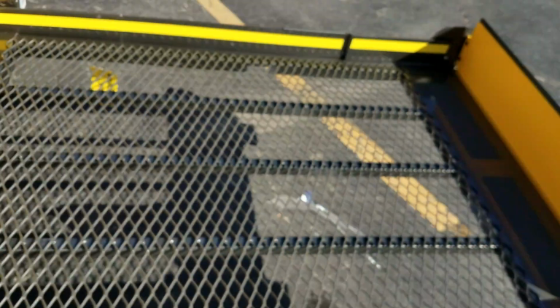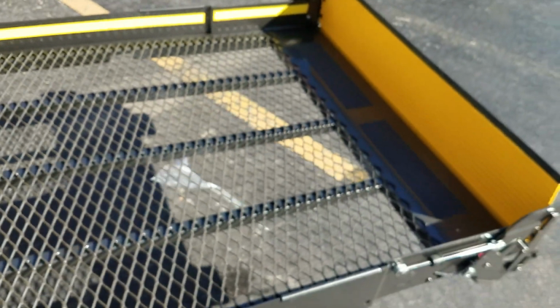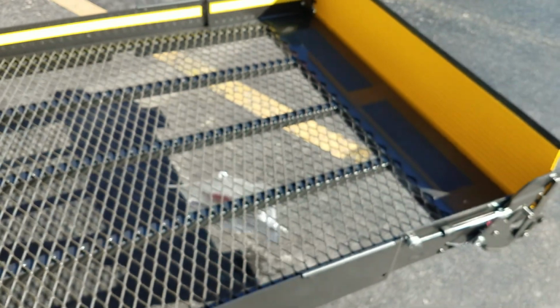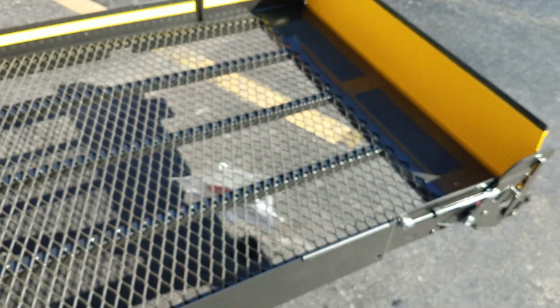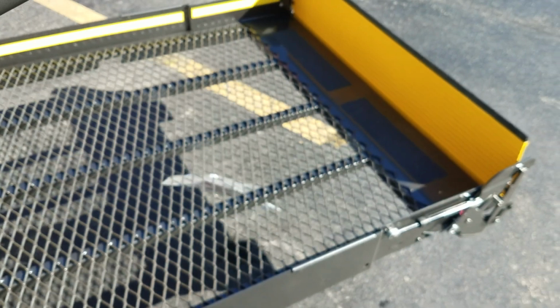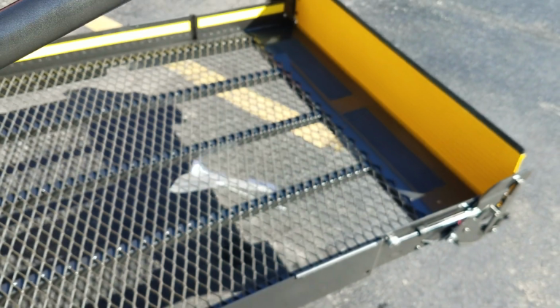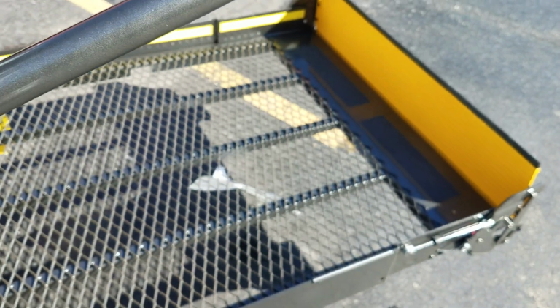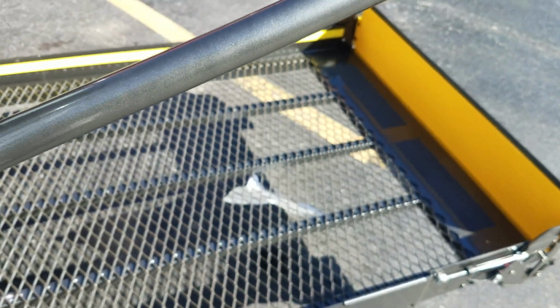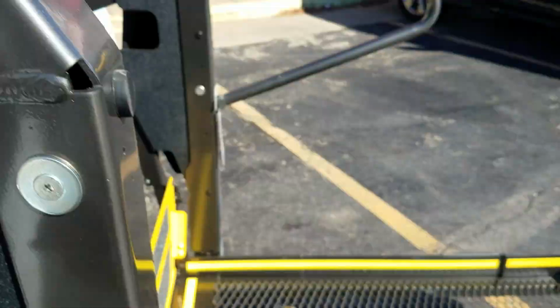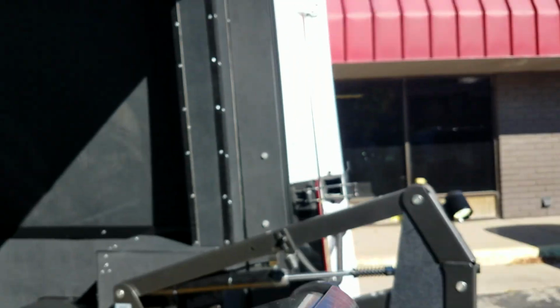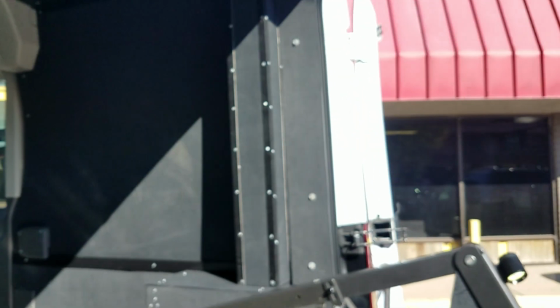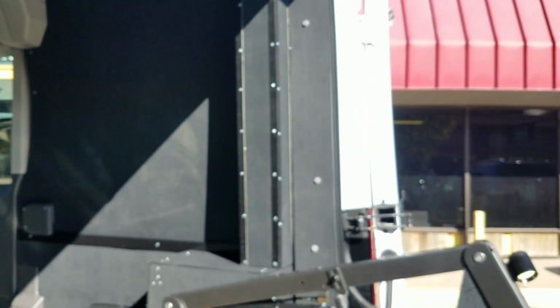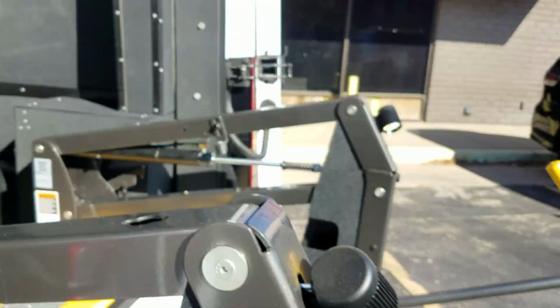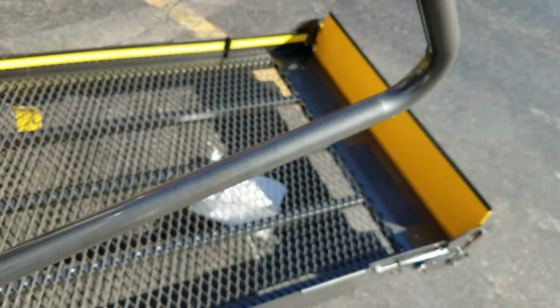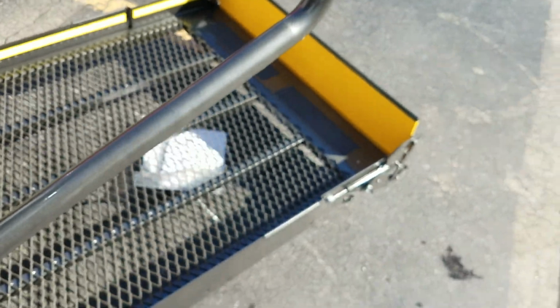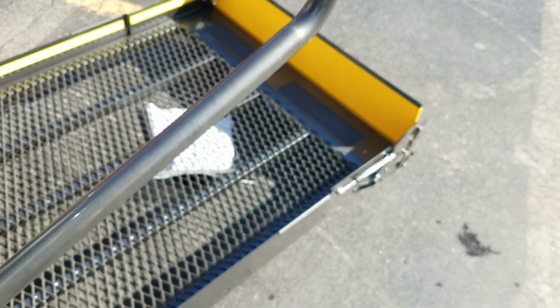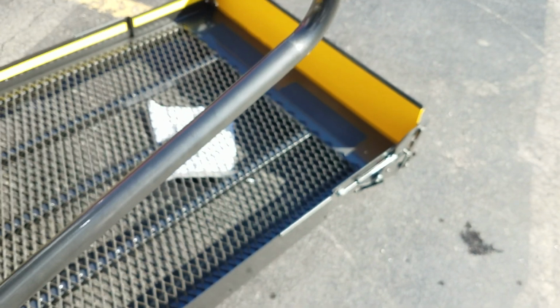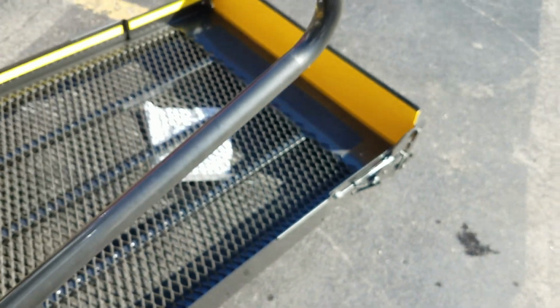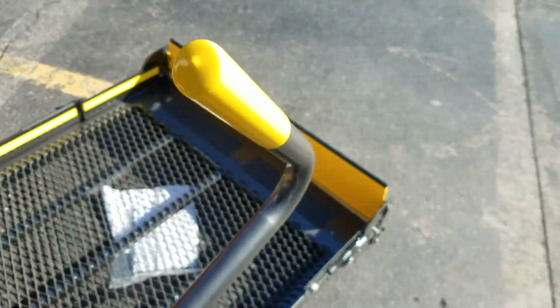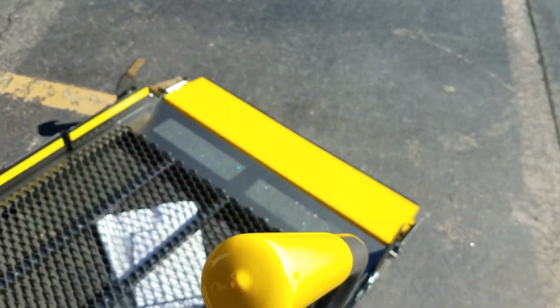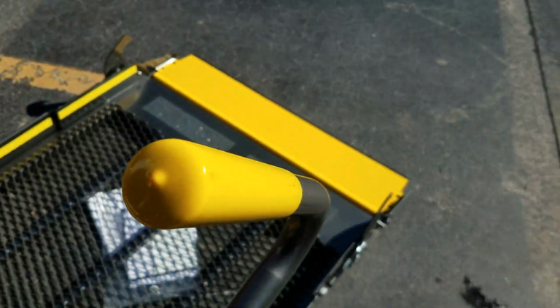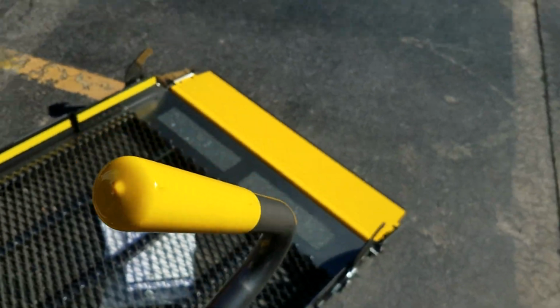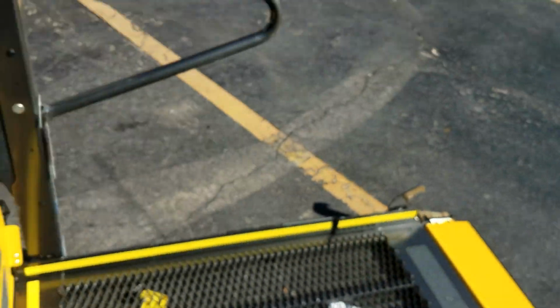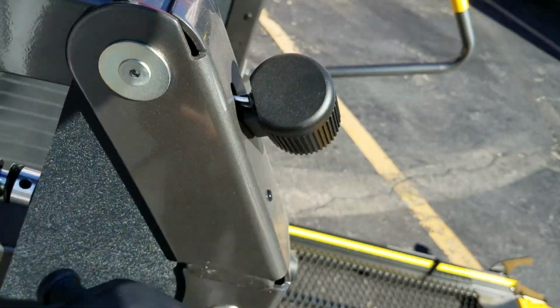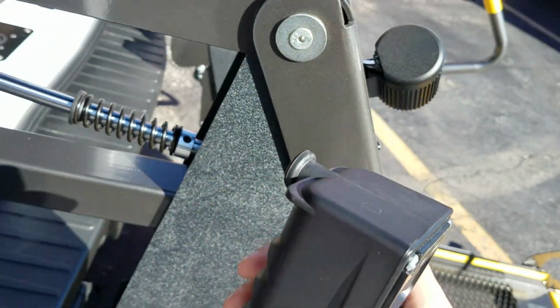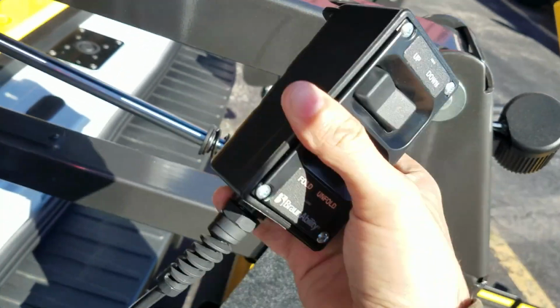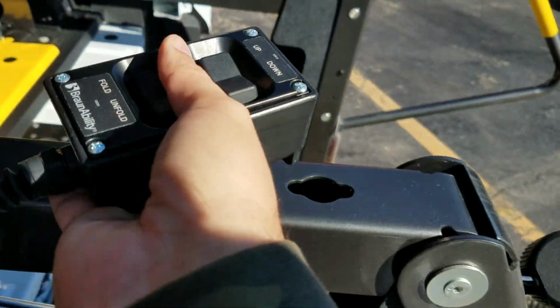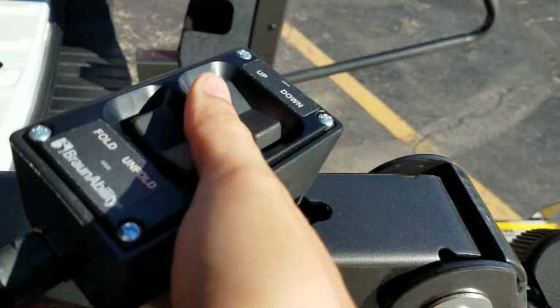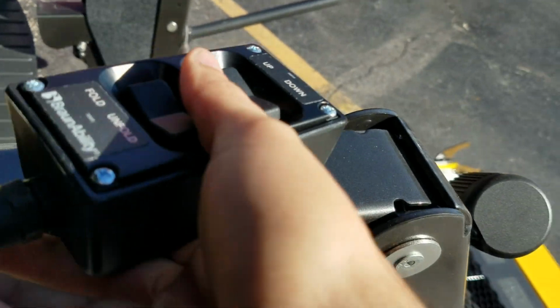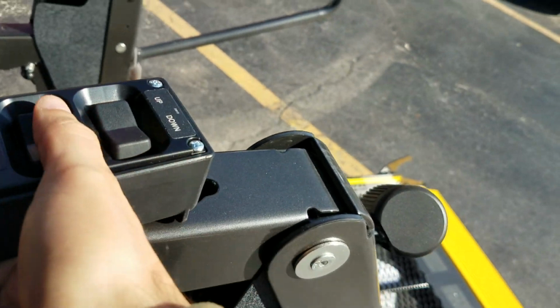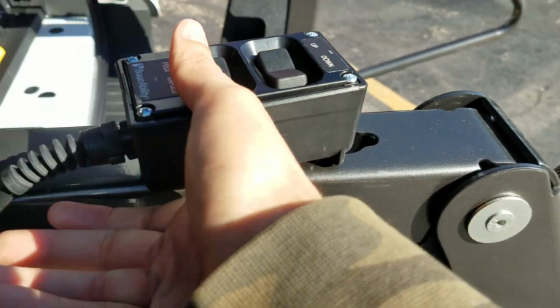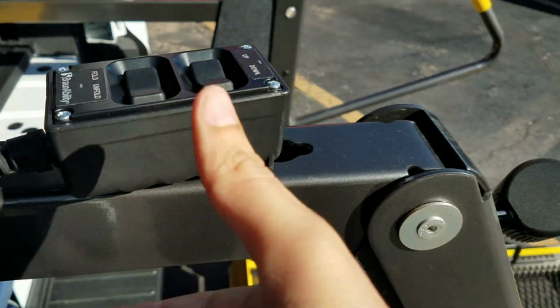Got 33.5 inches wide of room on the lift. And as you can see, it comes down. 800 pound weight capacity on it. And then we can hang the controls right here just like so.